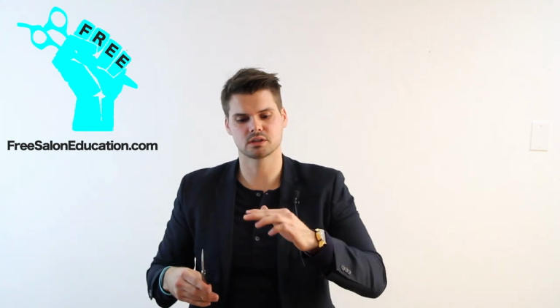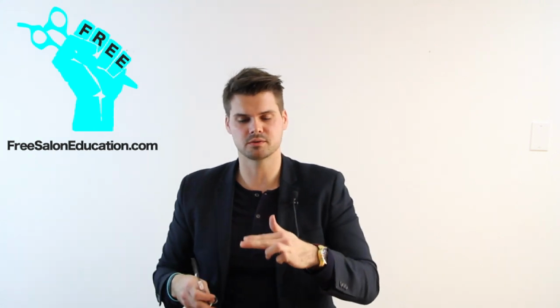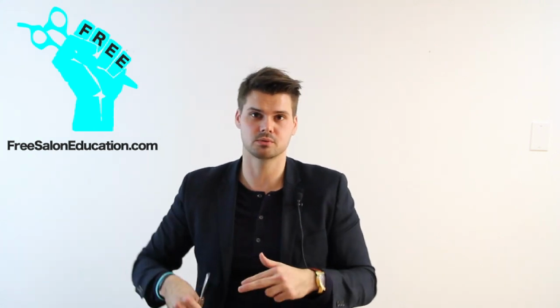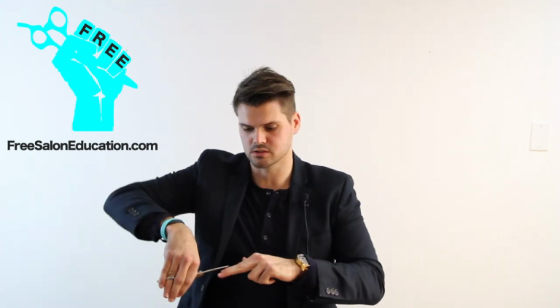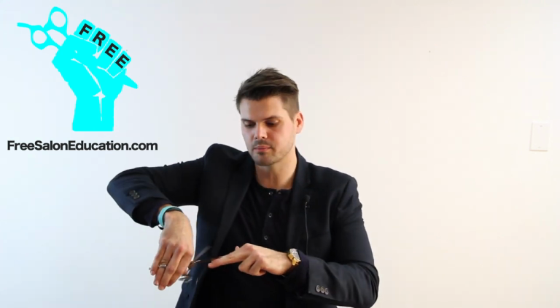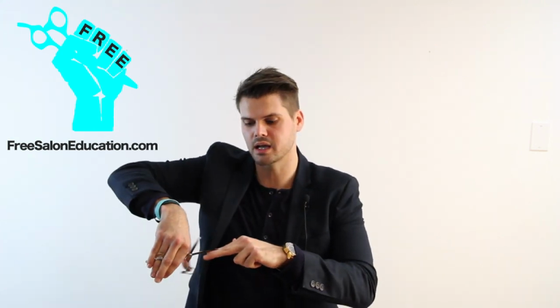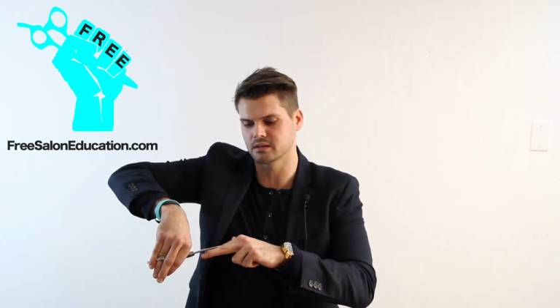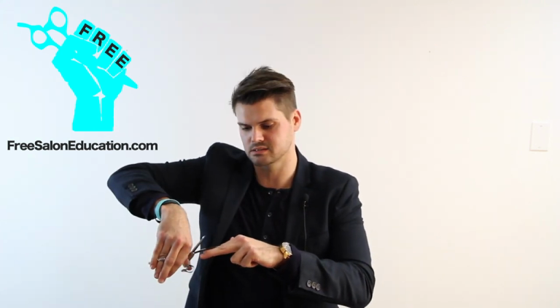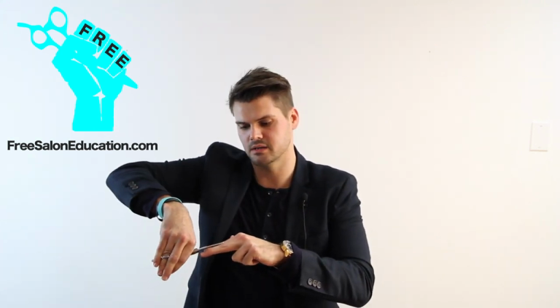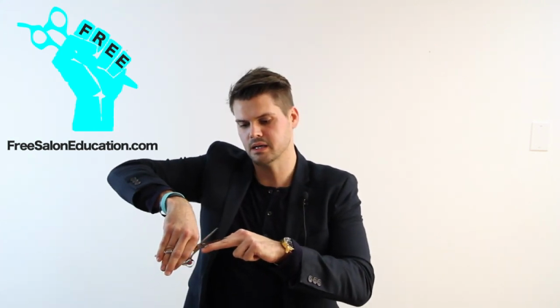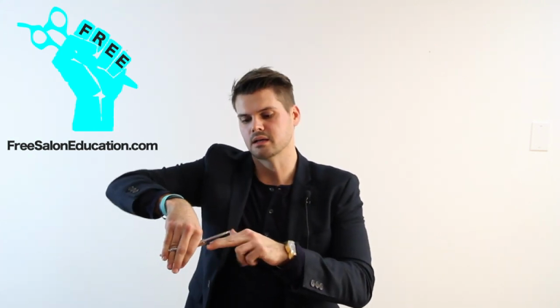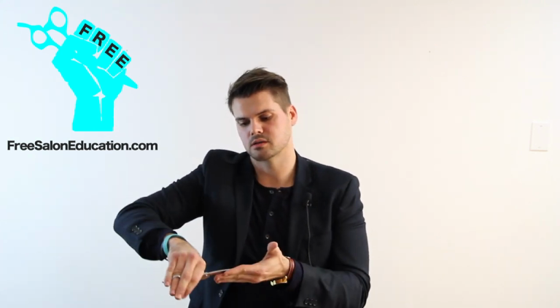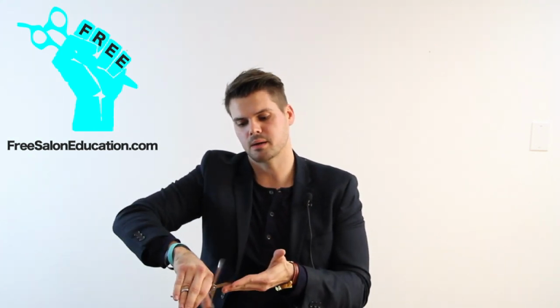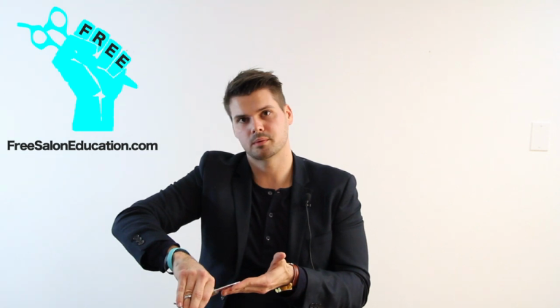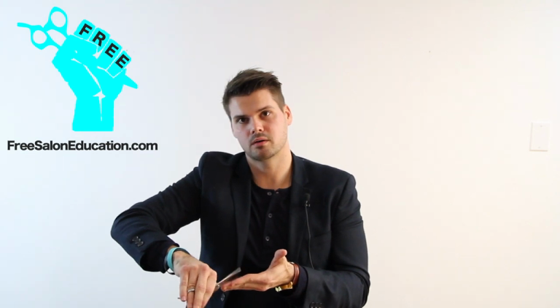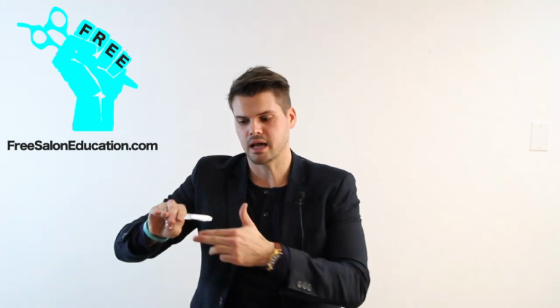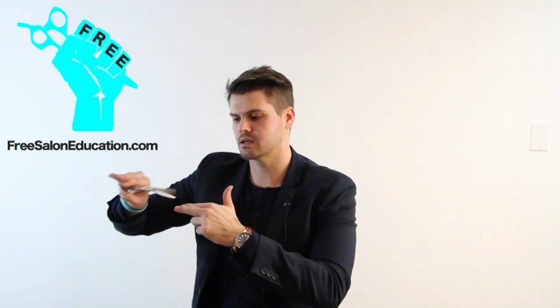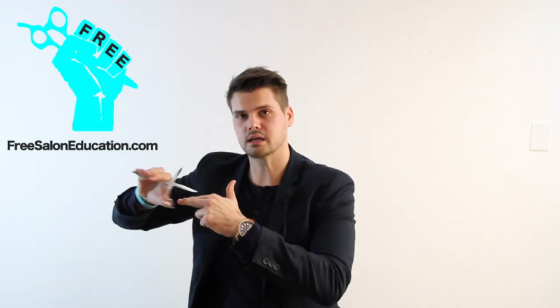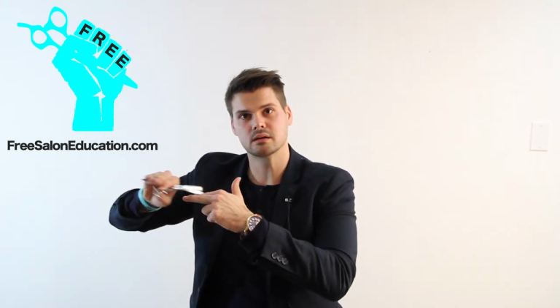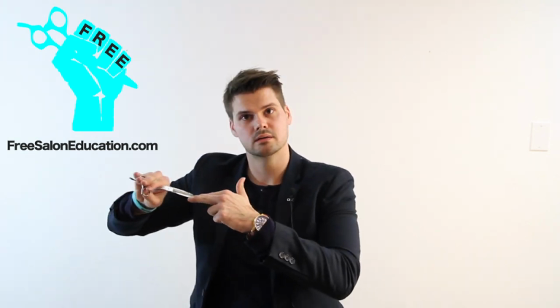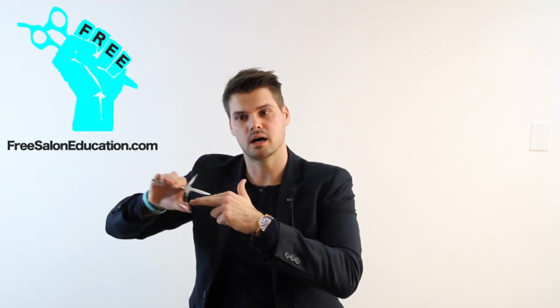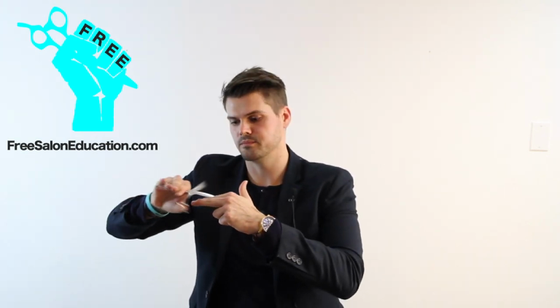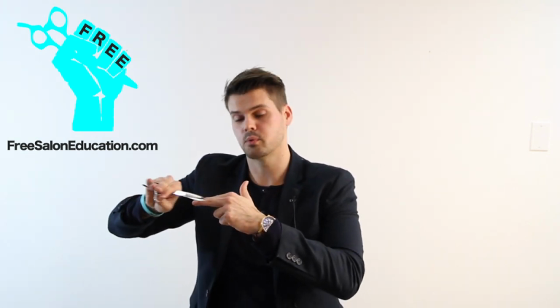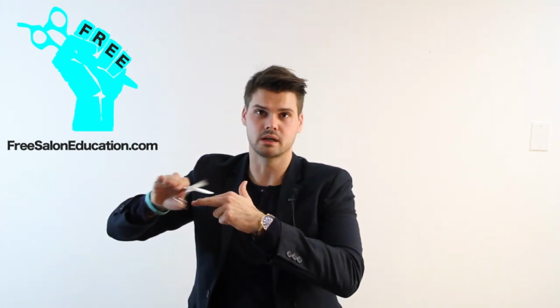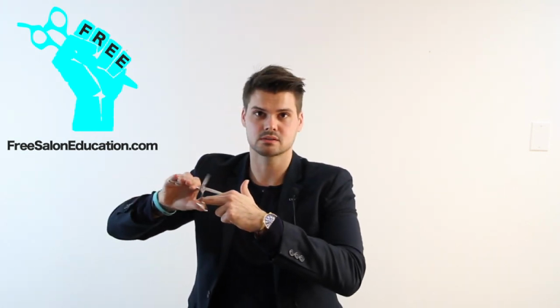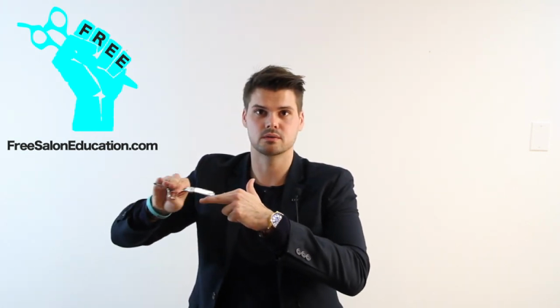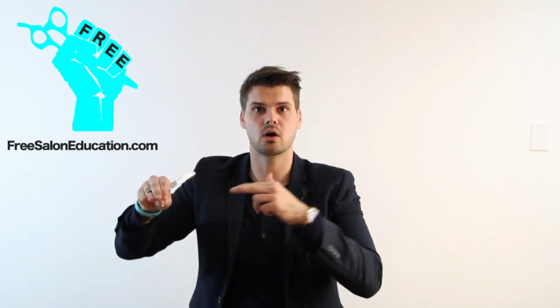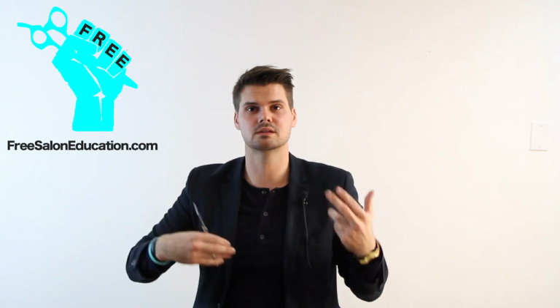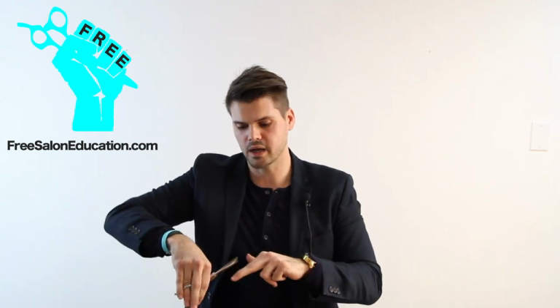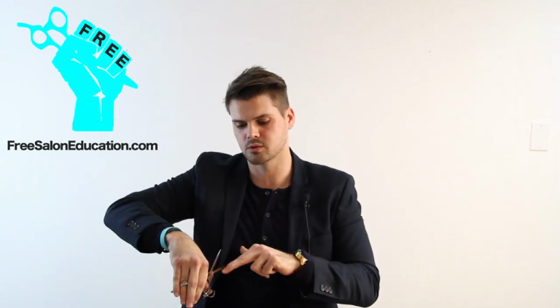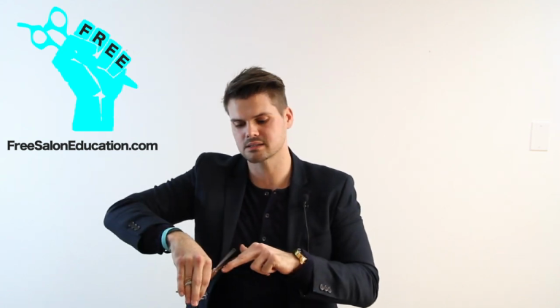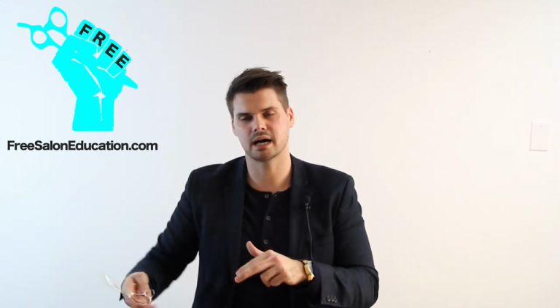There are going to be different situations — on top of your hand like this, palm to palm, and then point cutting. So all these different ways — practice that.